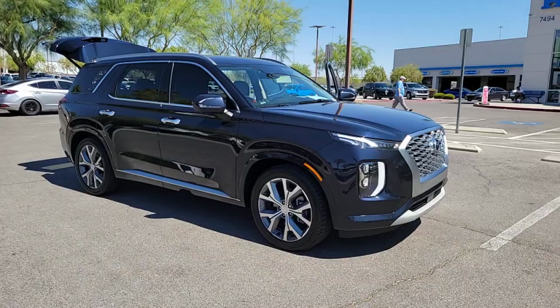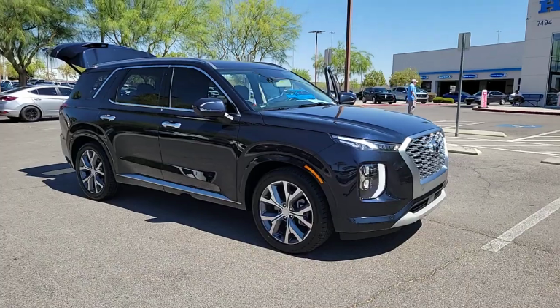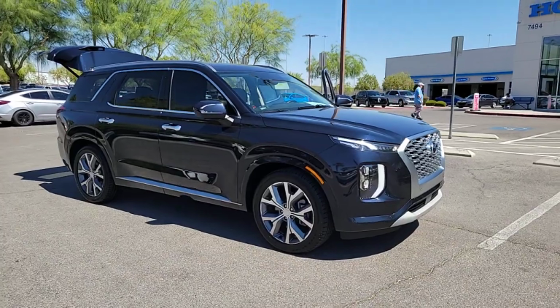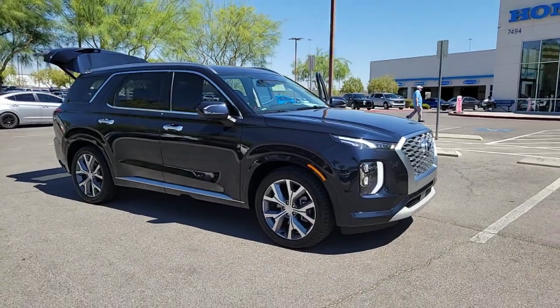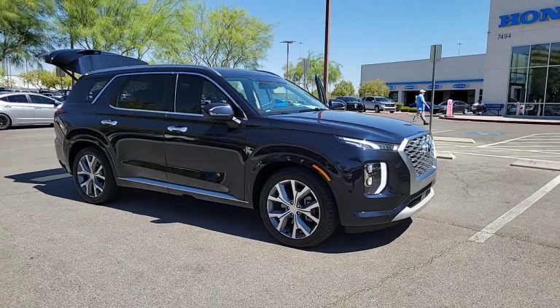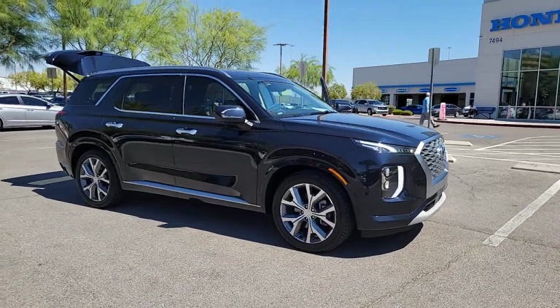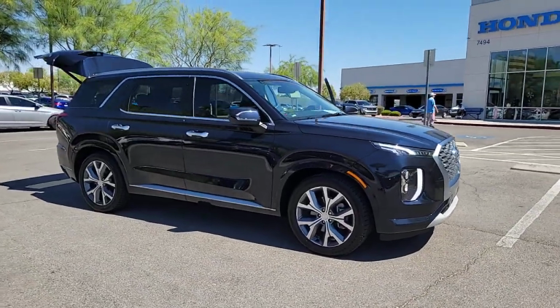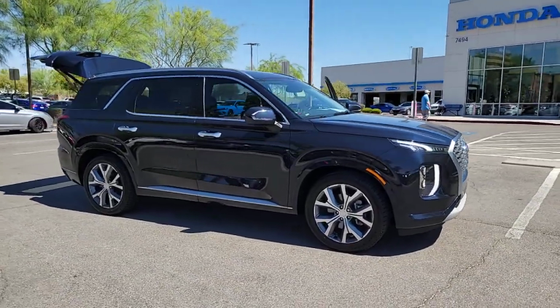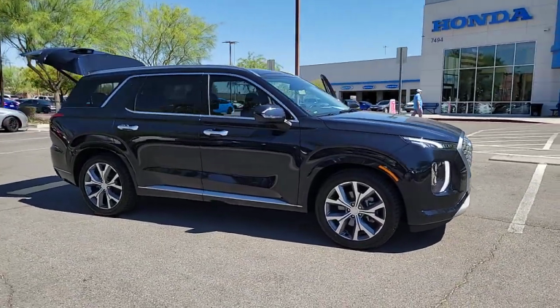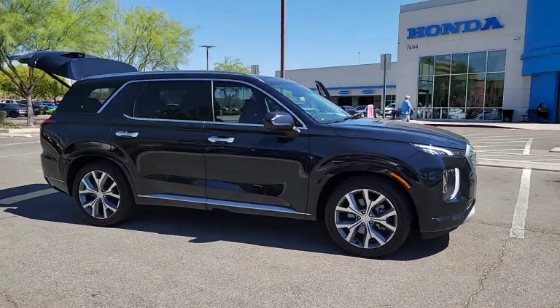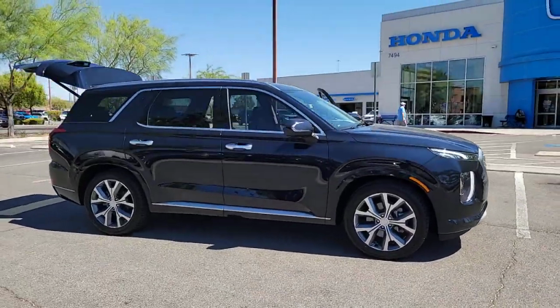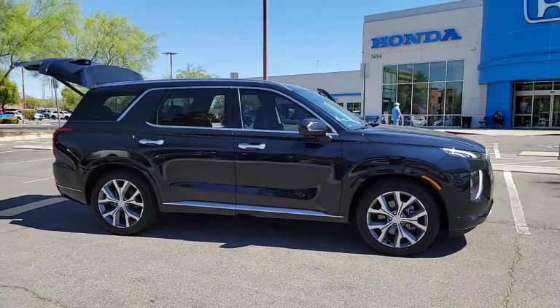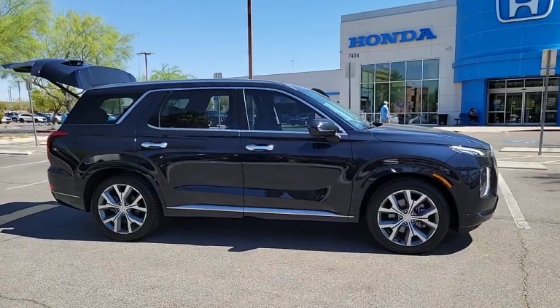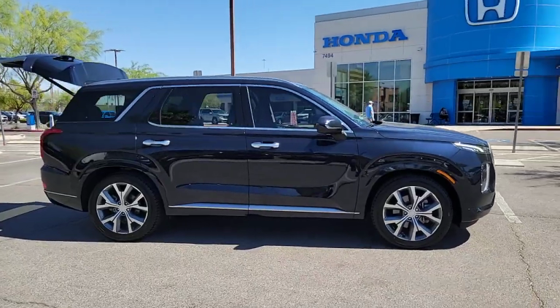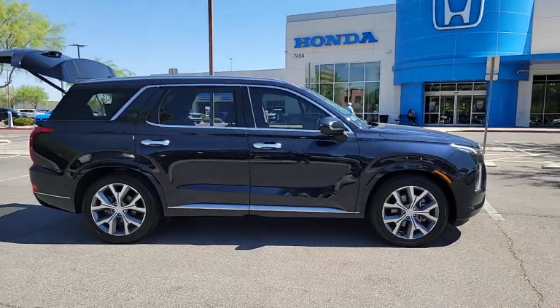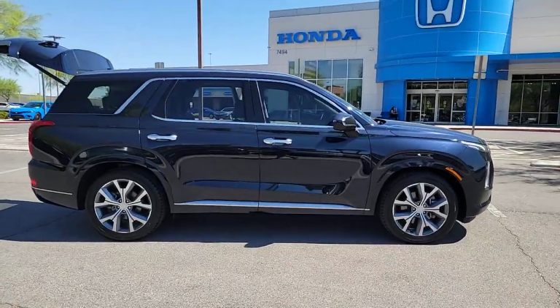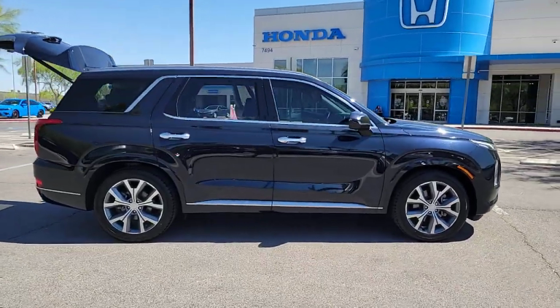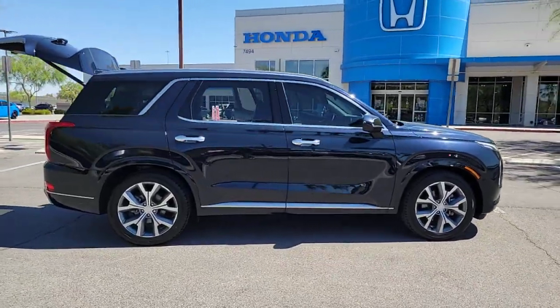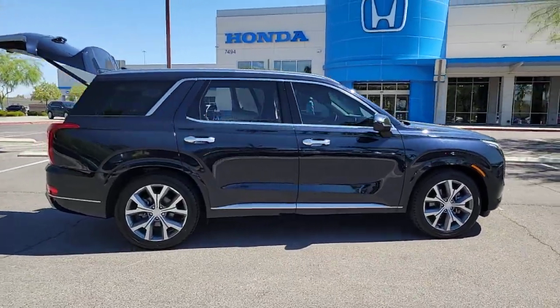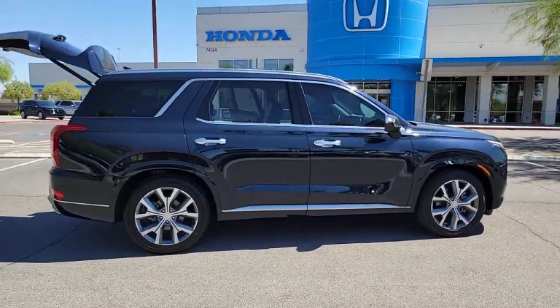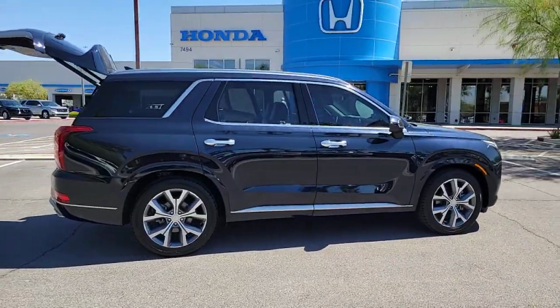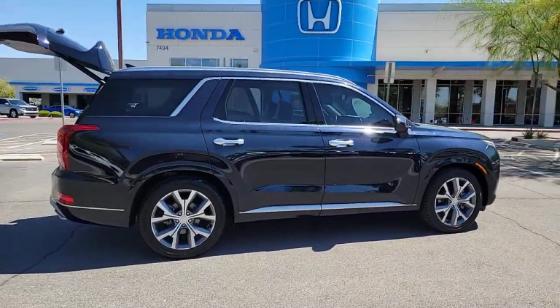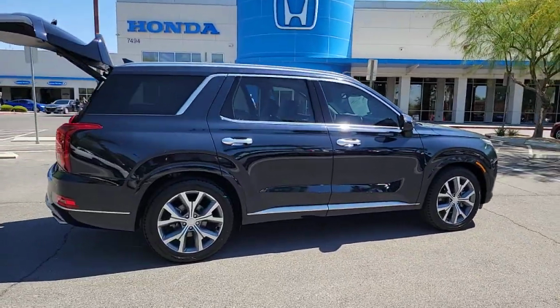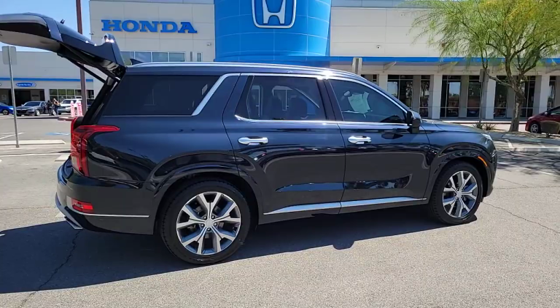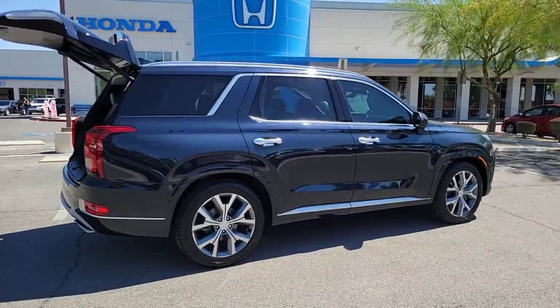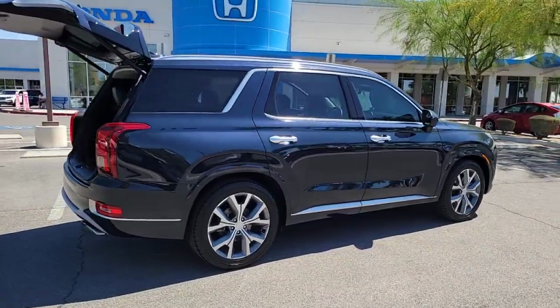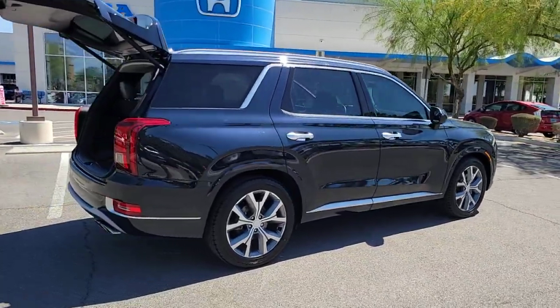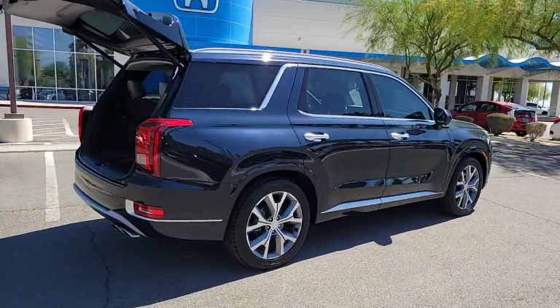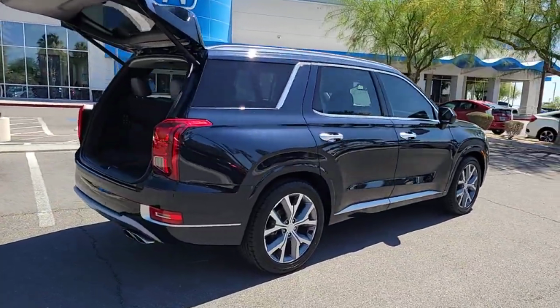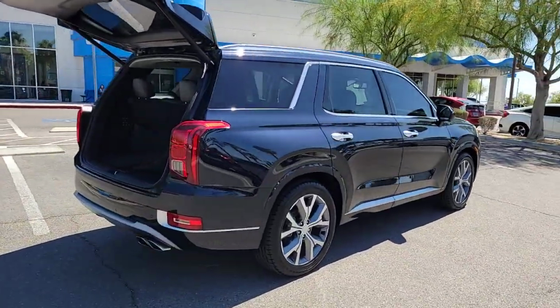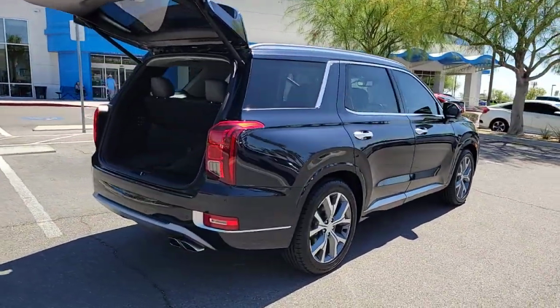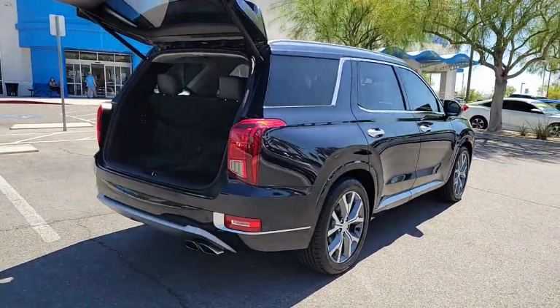You will love the features of this 2021 Hyundai Palisade. With less than 40,000 miles on the odometer, this vehicle stands out from the rest. This boldly styled, highly capable Palisade is an outstanding value.